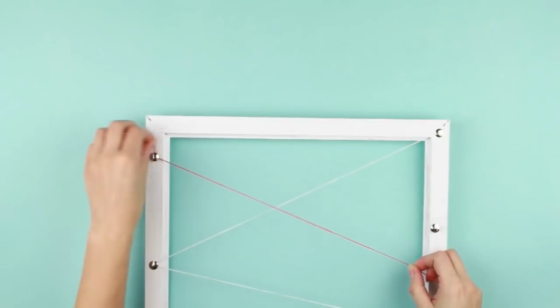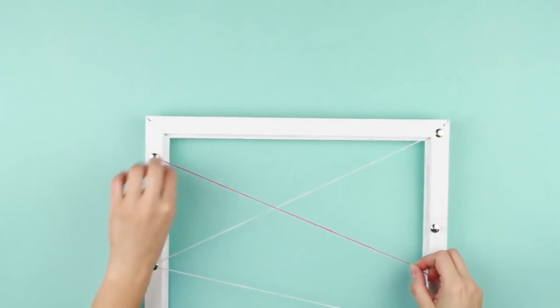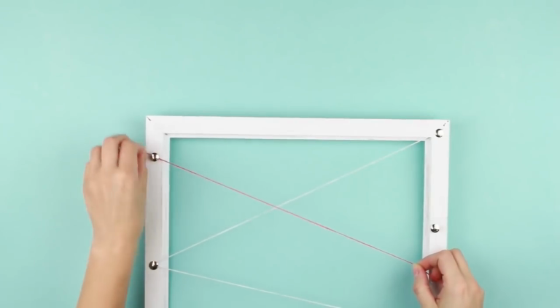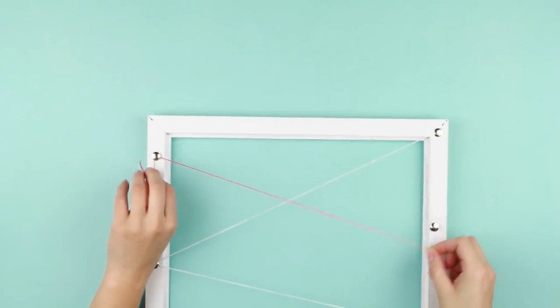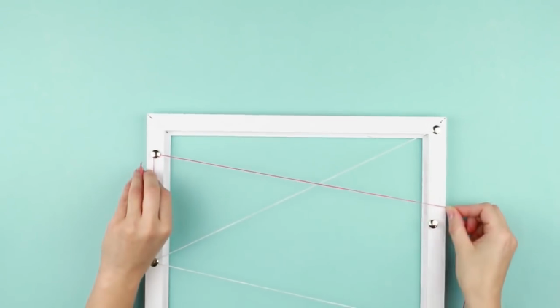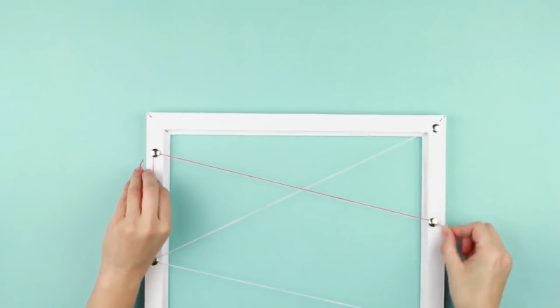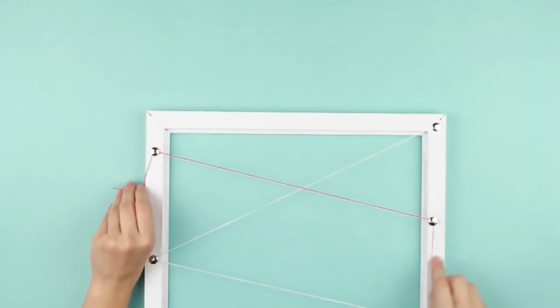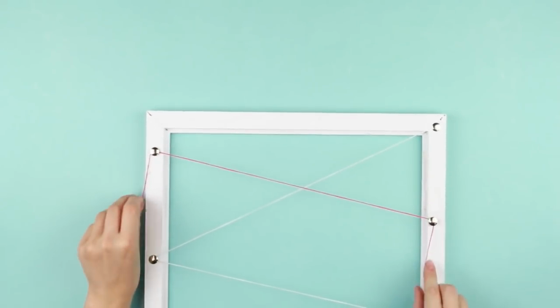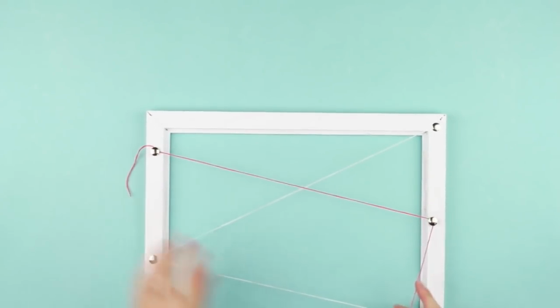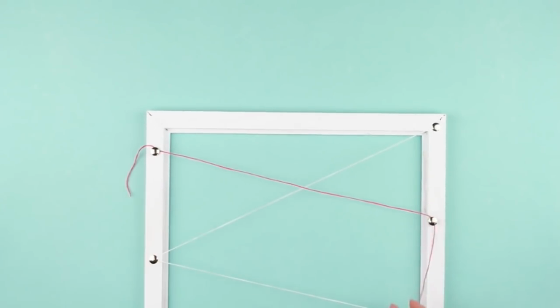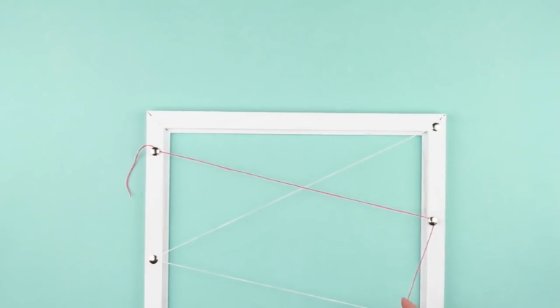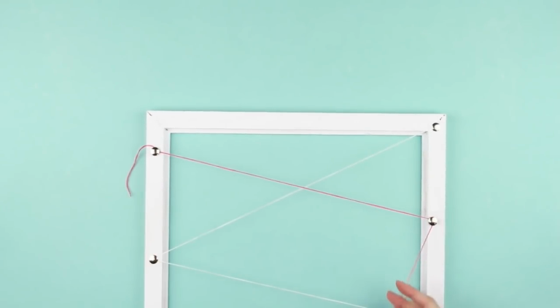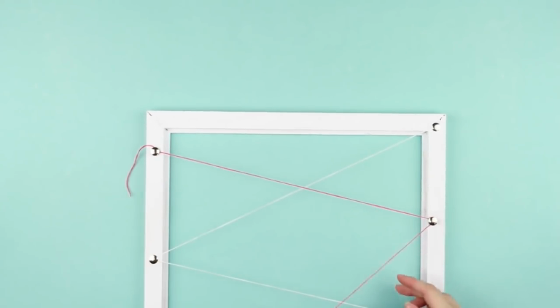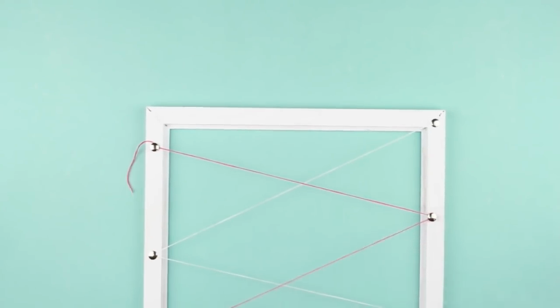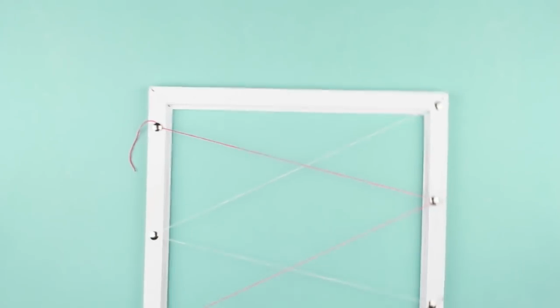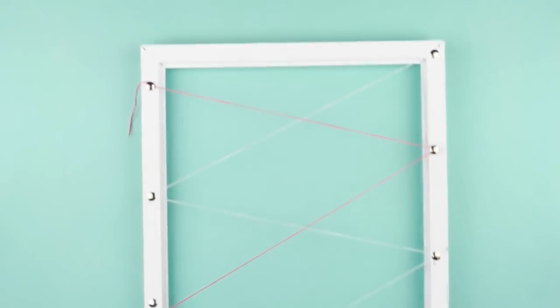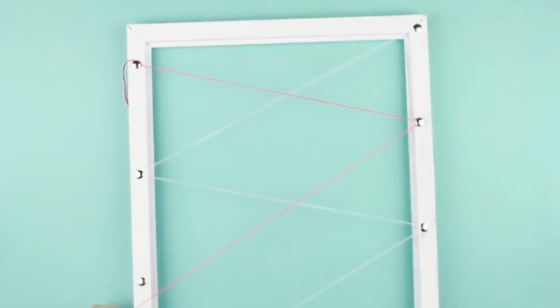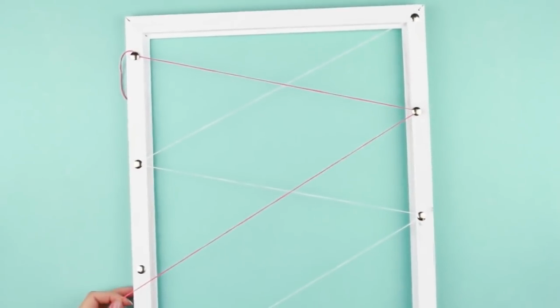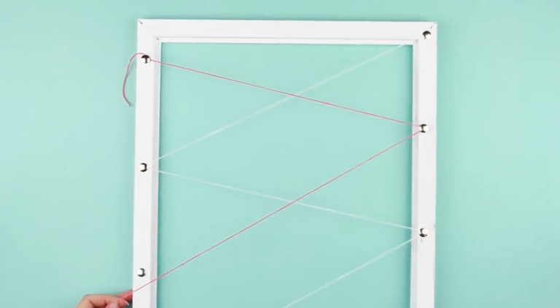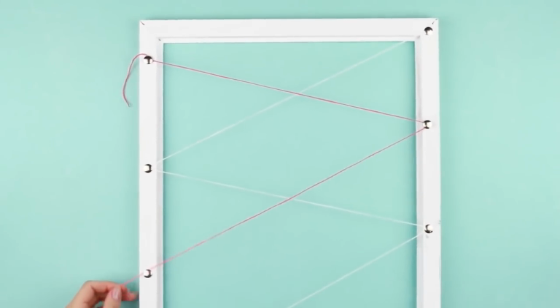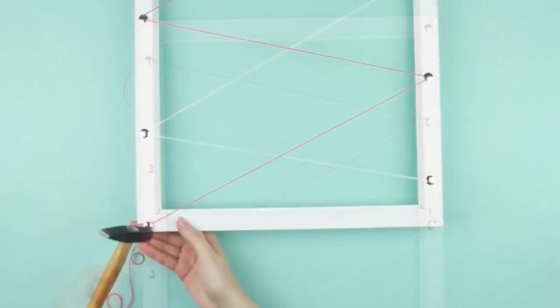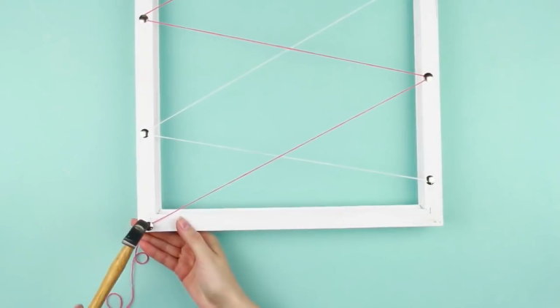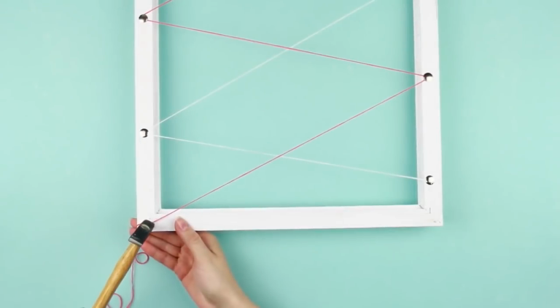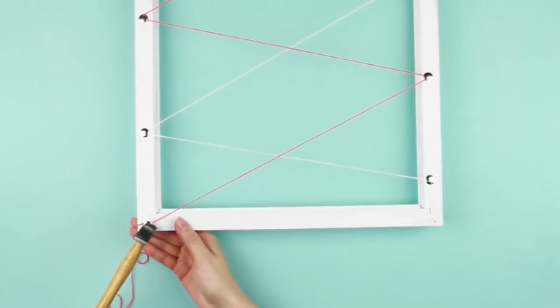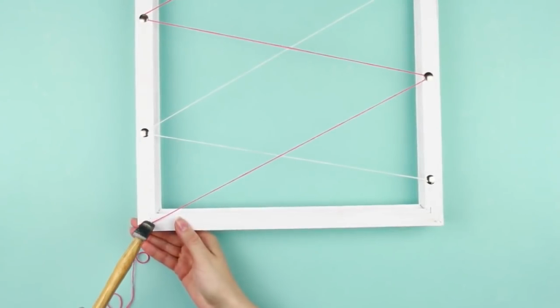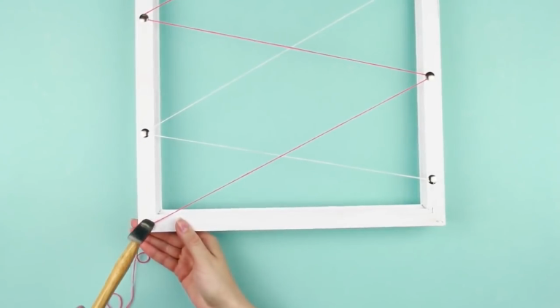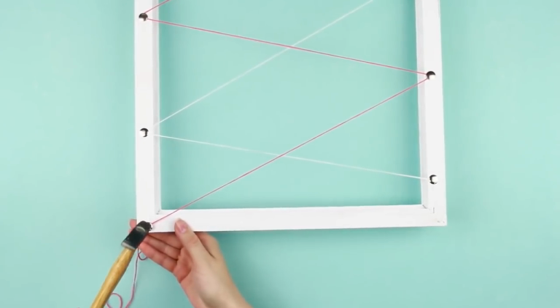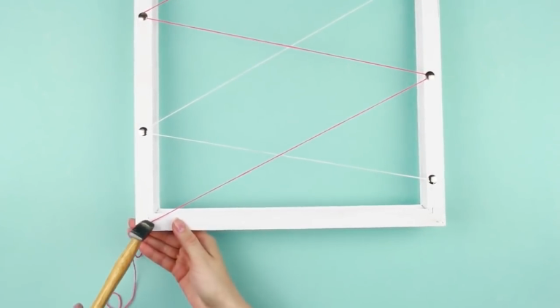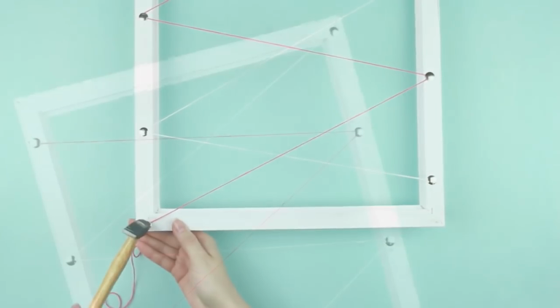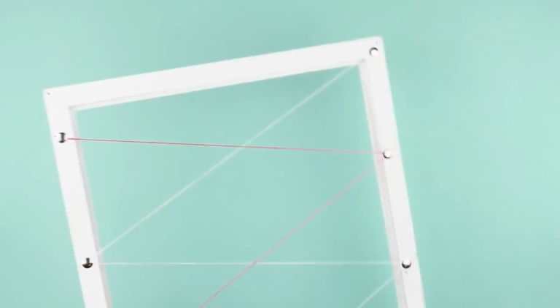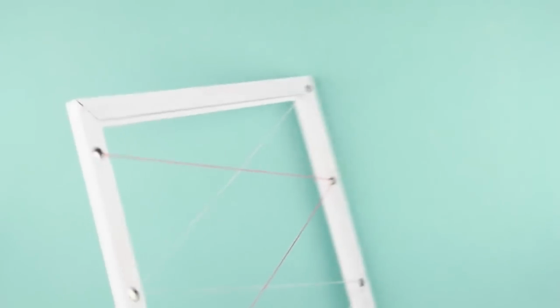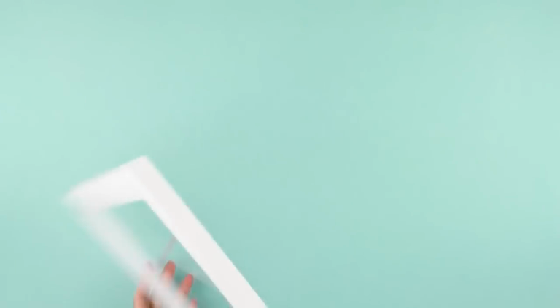Fasten the pink thread to the free thumbtacks. It will criss-cross the white thread by a new zigzag. Hammer the thumbtacks. Here it is!